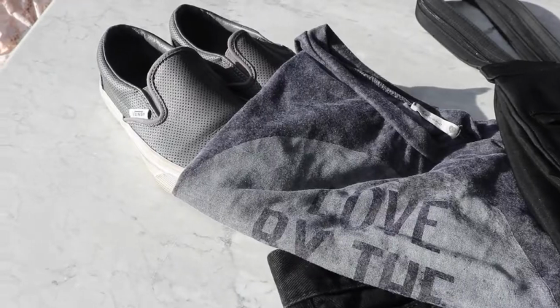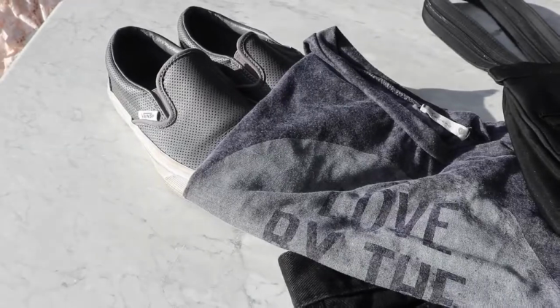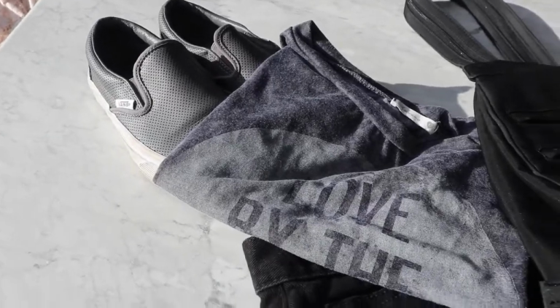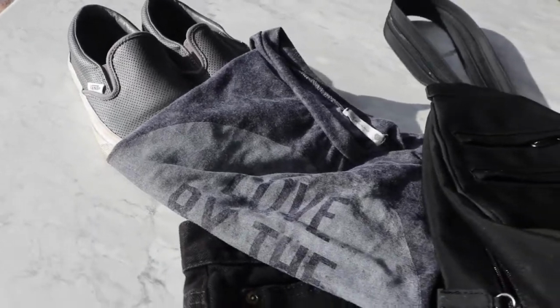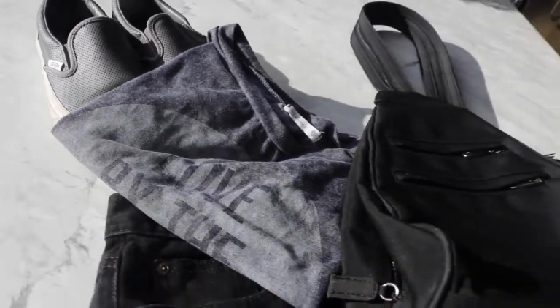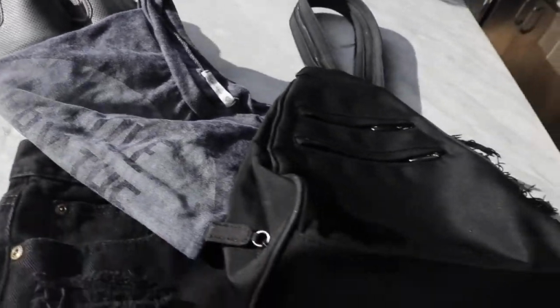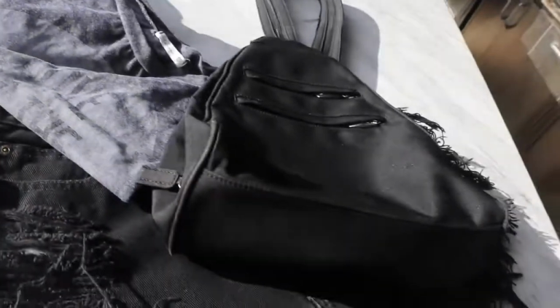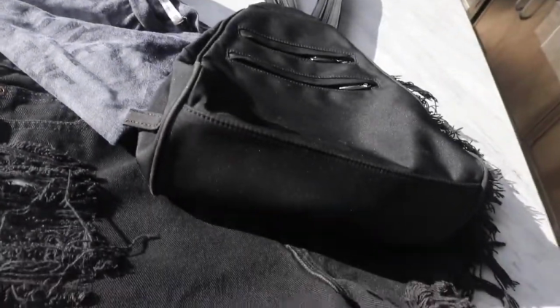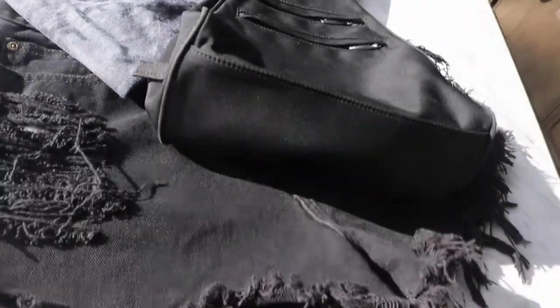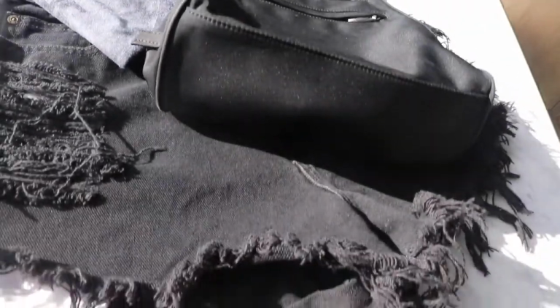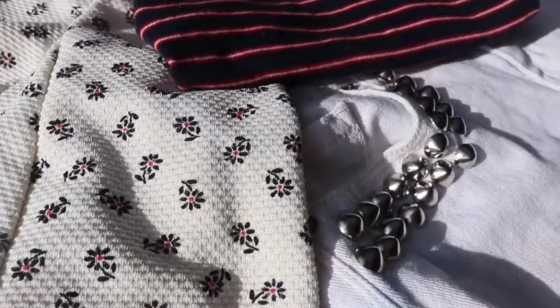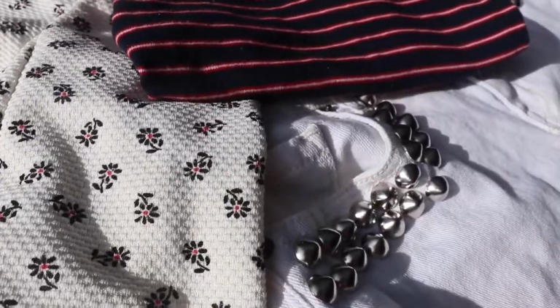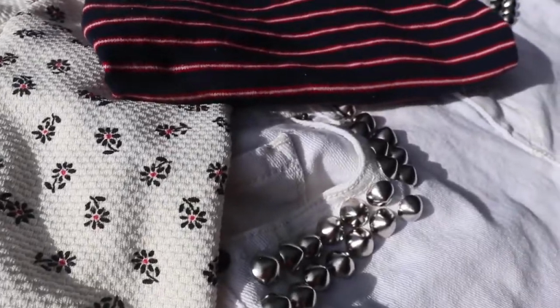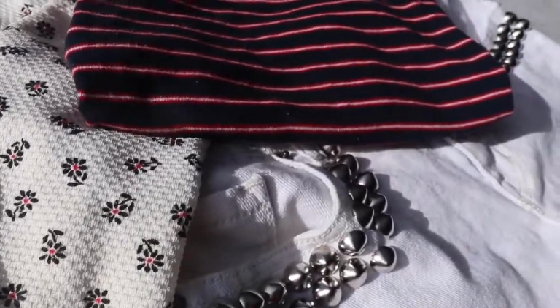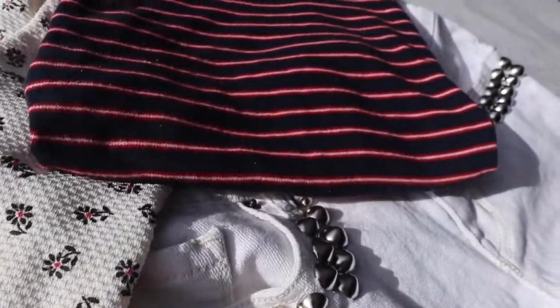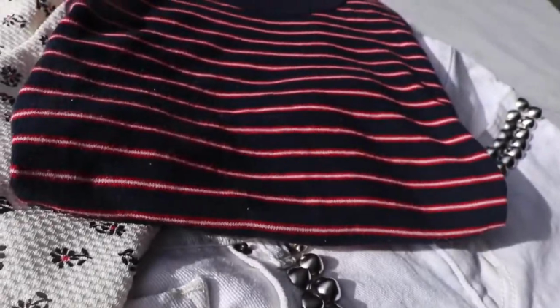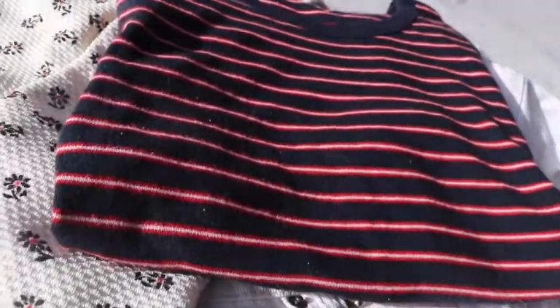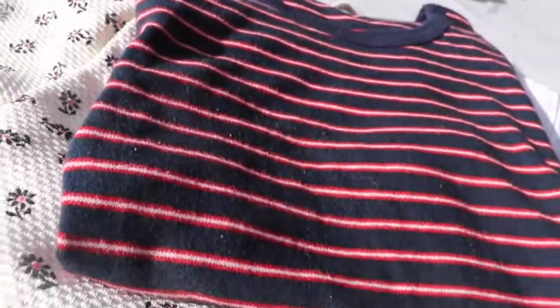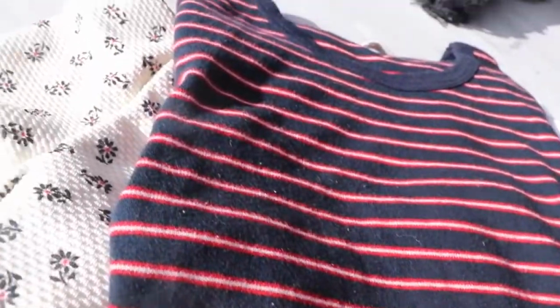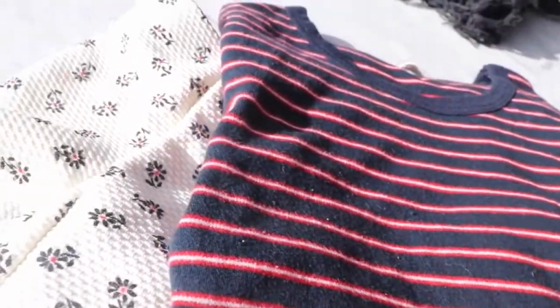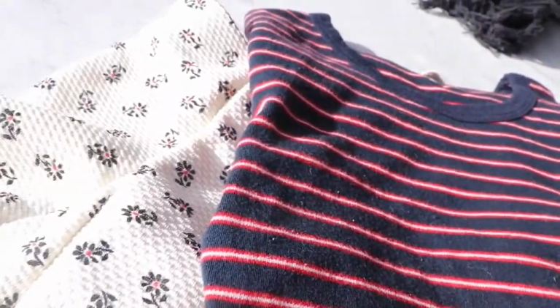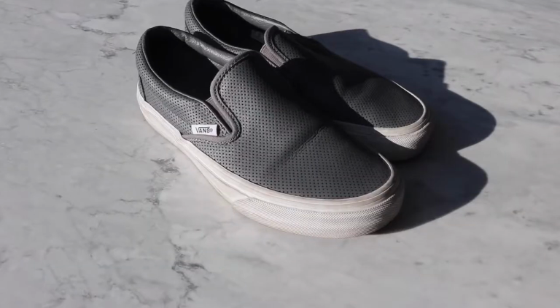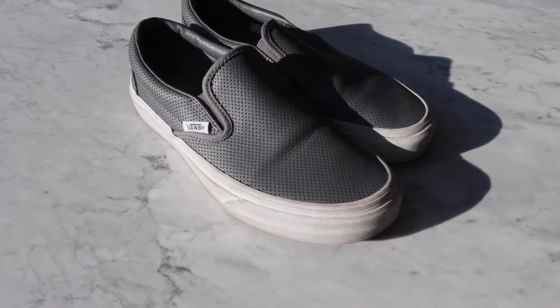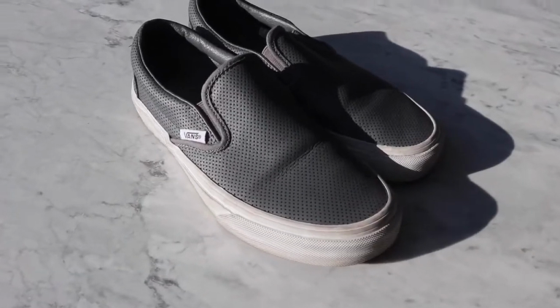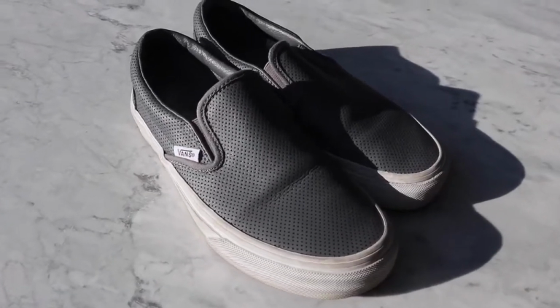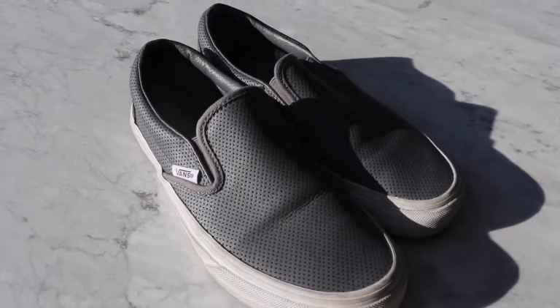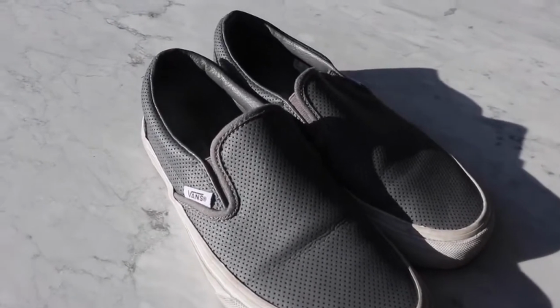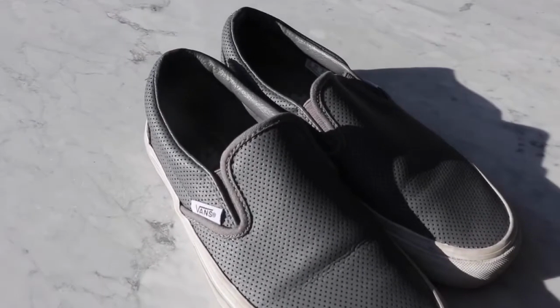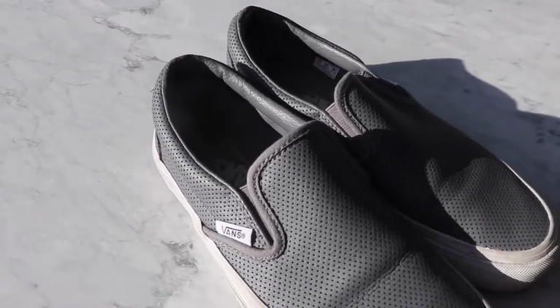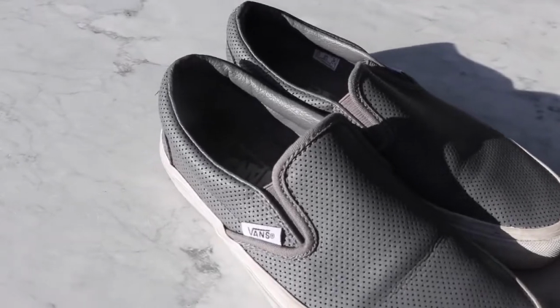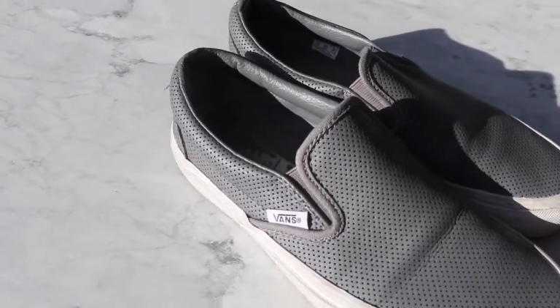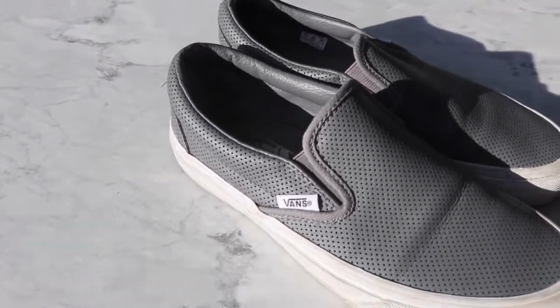Hi guys, I'm back with another Goodwill outlet haul that I'll be reselling. I spent about 87 cents on each item, so let's get into it. The first thing I found are these gray leather slip-on bands which look like they've really never been worn.